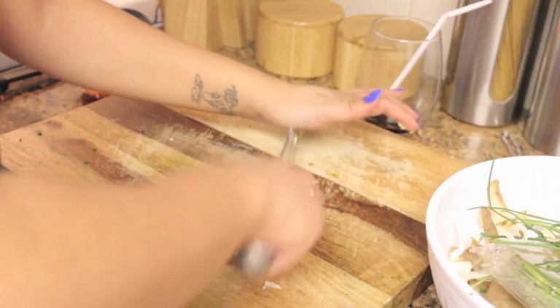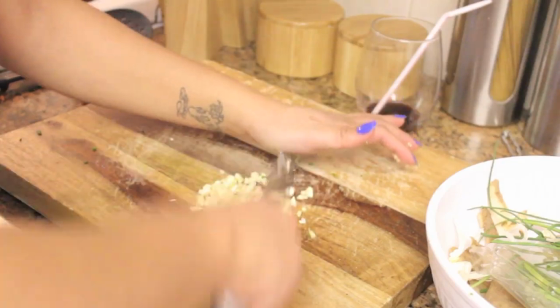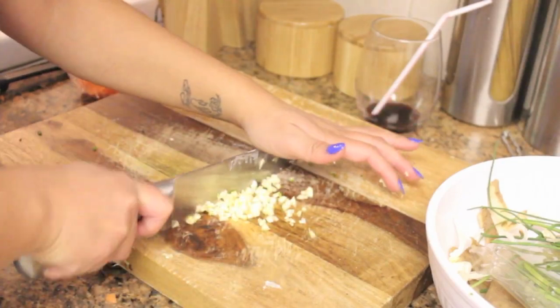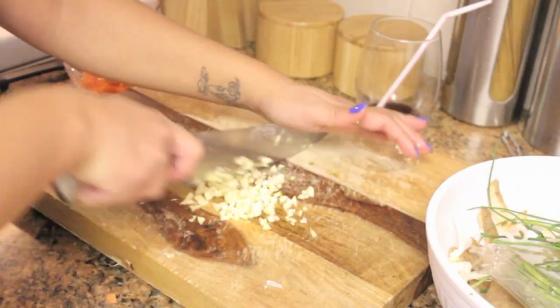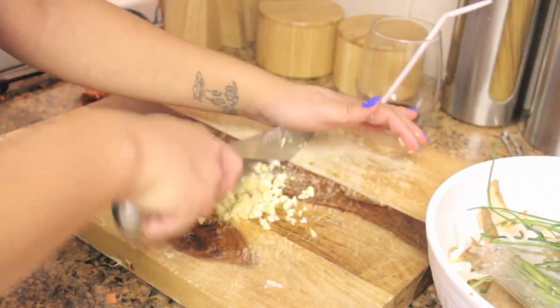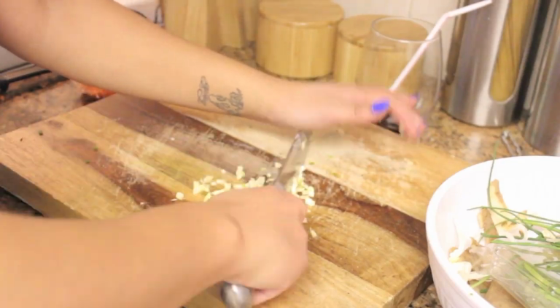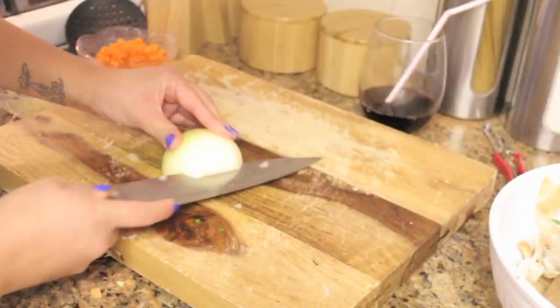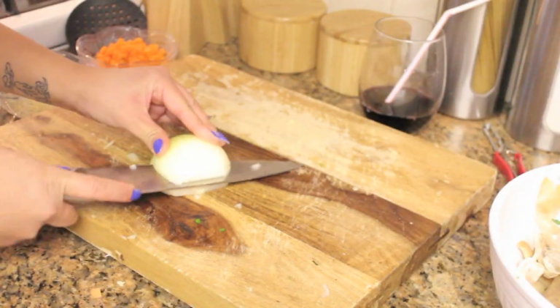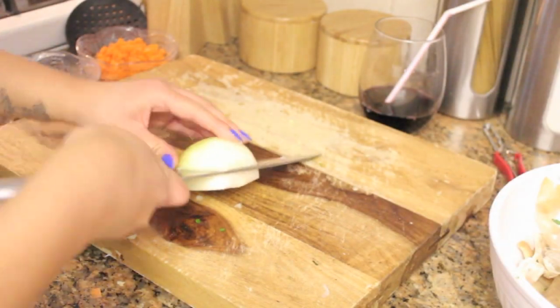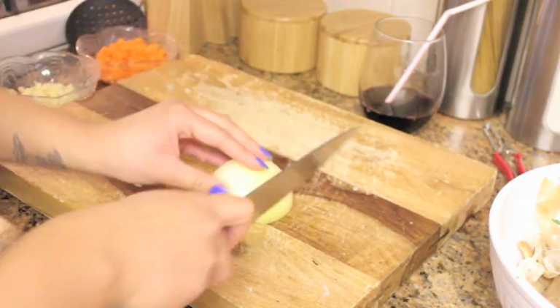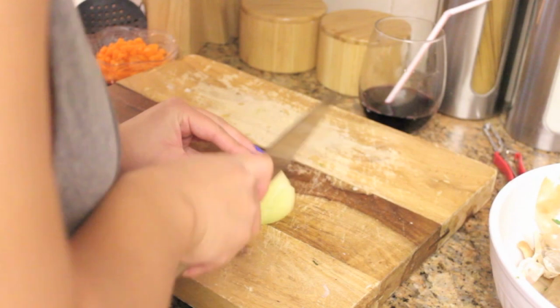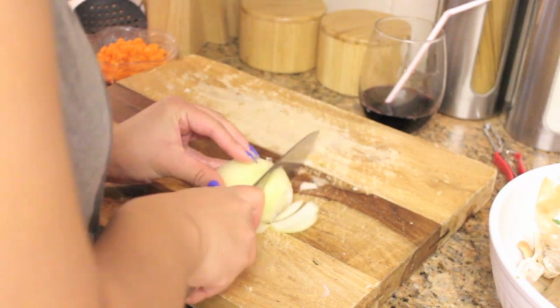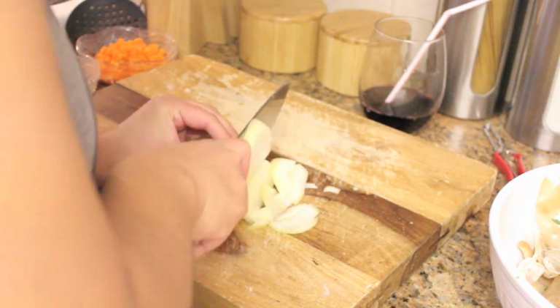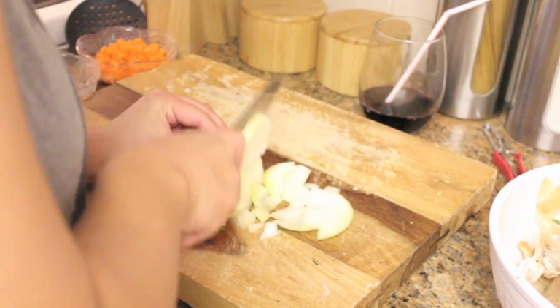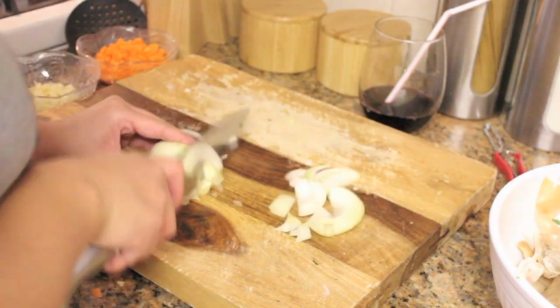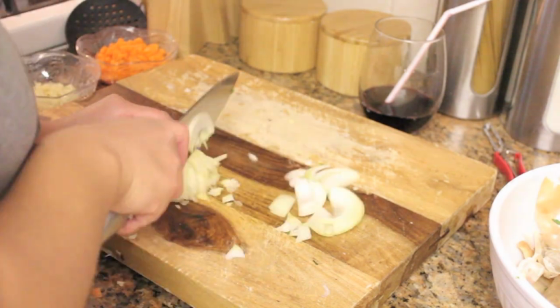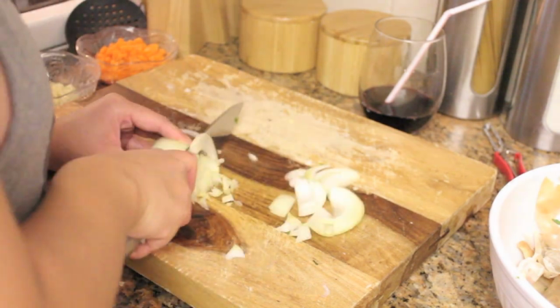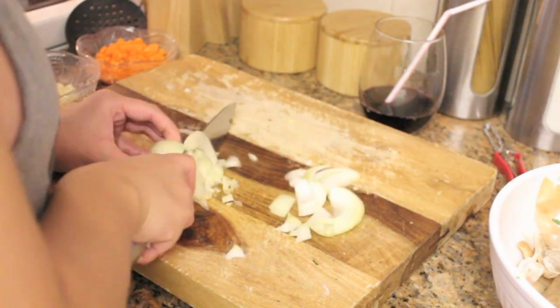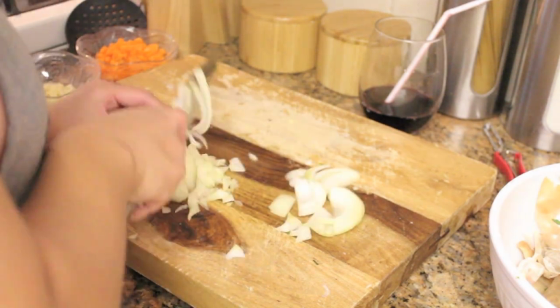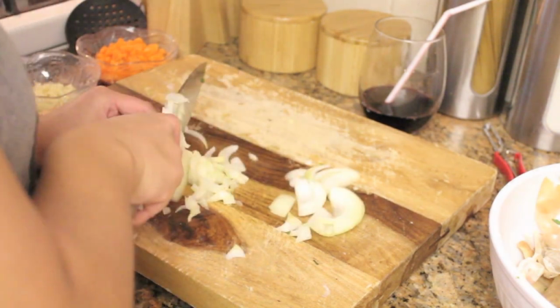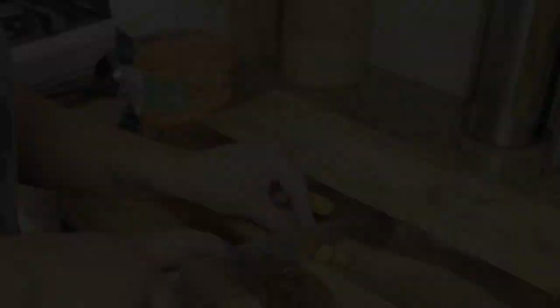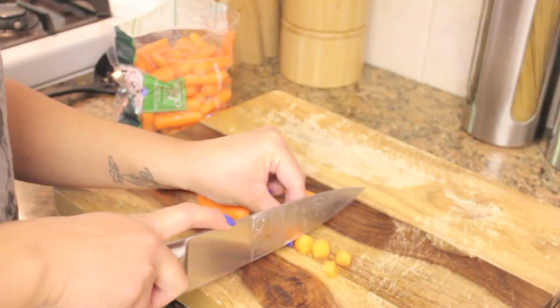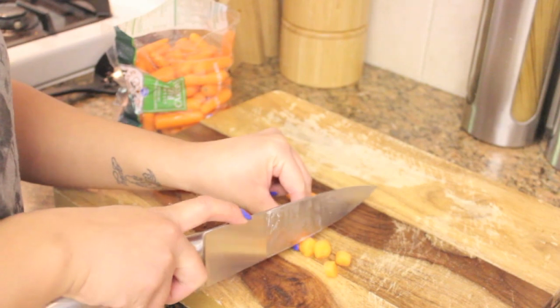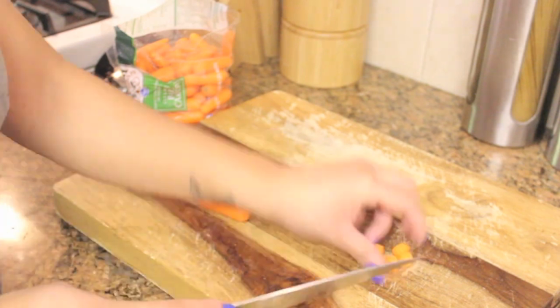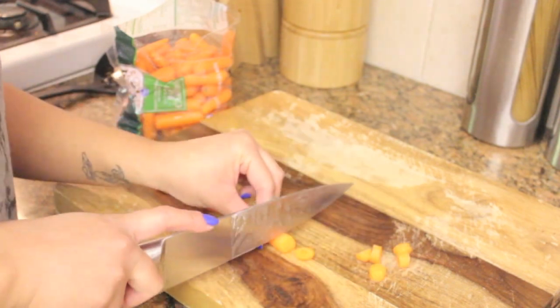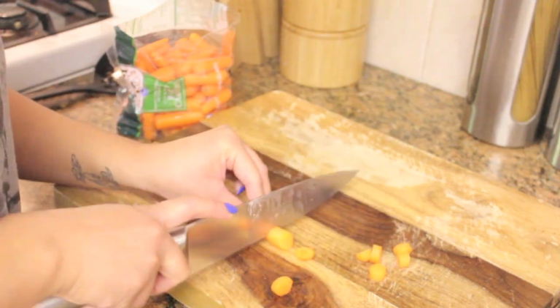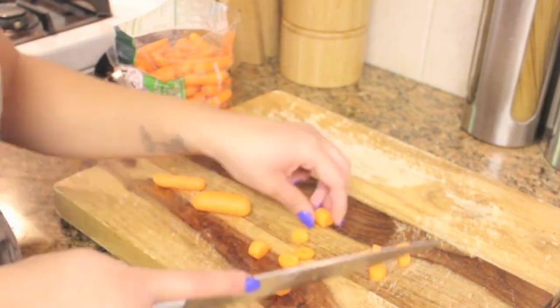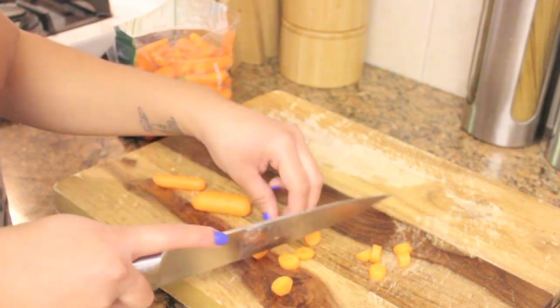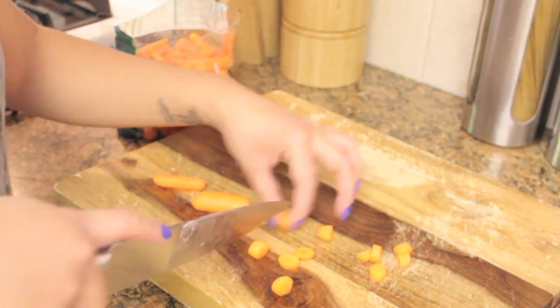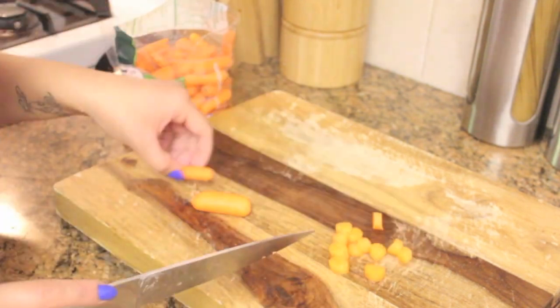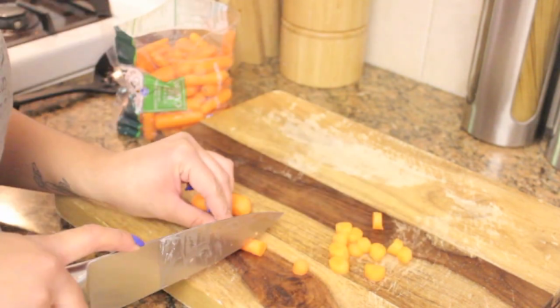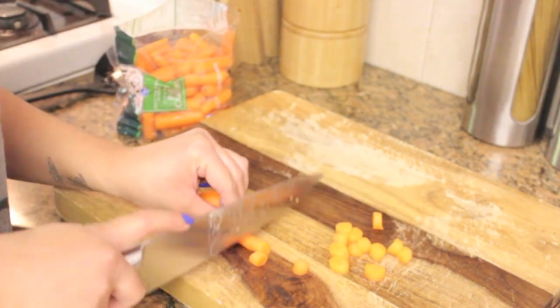To get started on the recipe for the pie filling, we're going to mince some garlic. And half an onion — be careful with your fingers, I've had bloody onions before. Gross, I know.